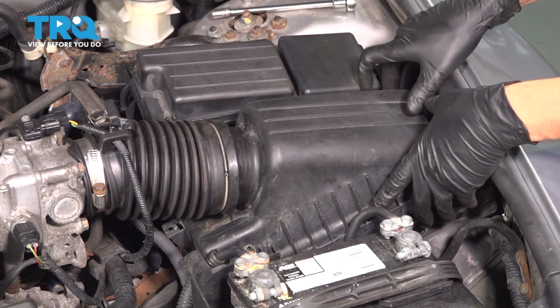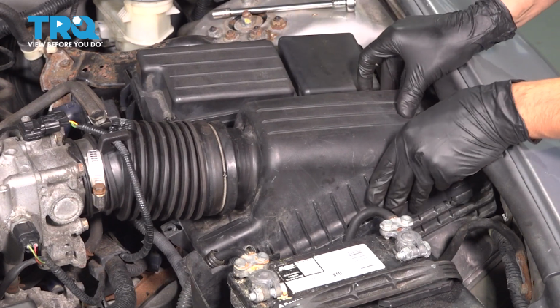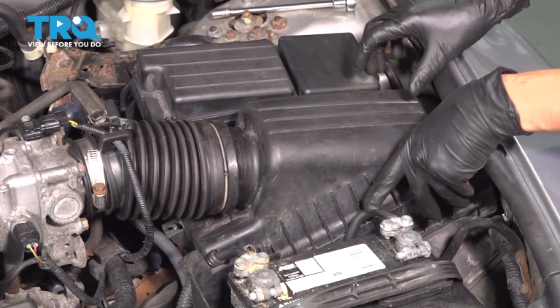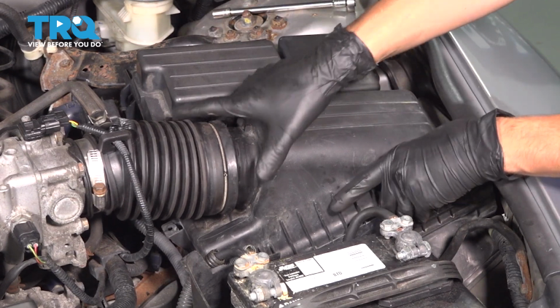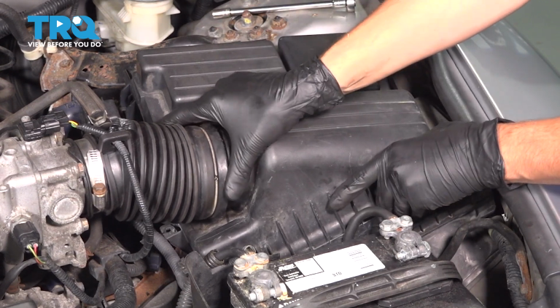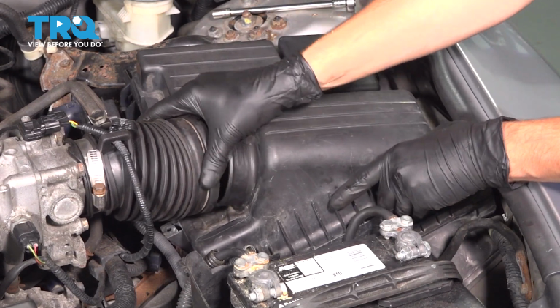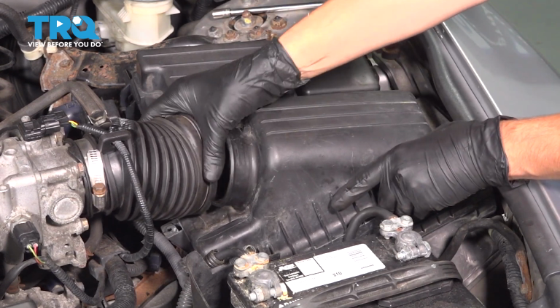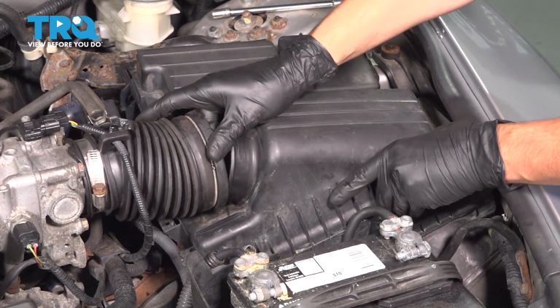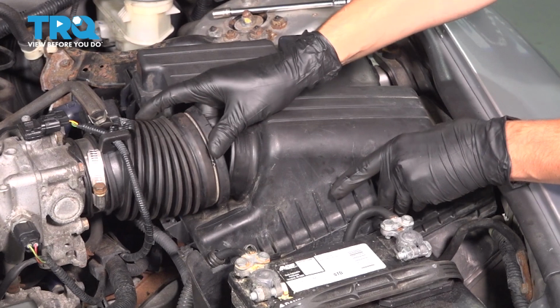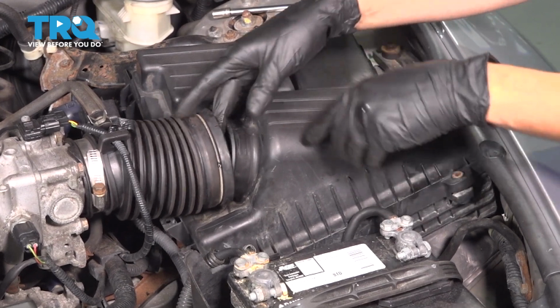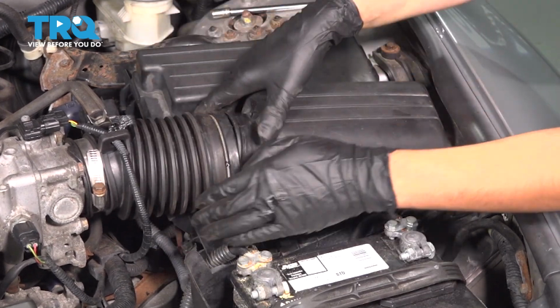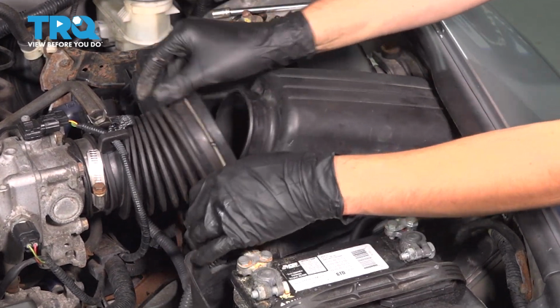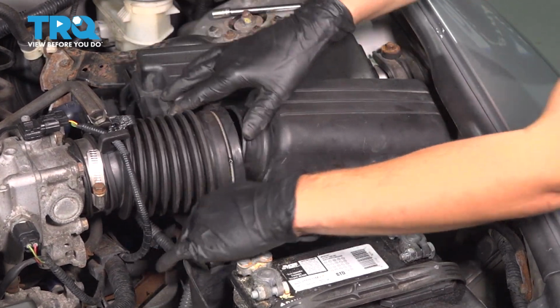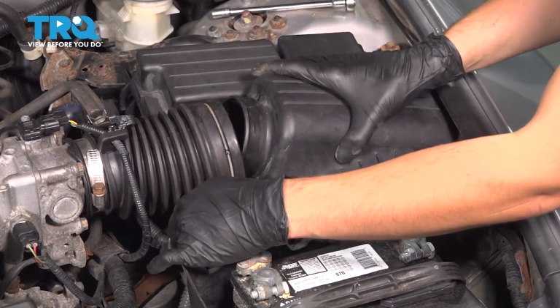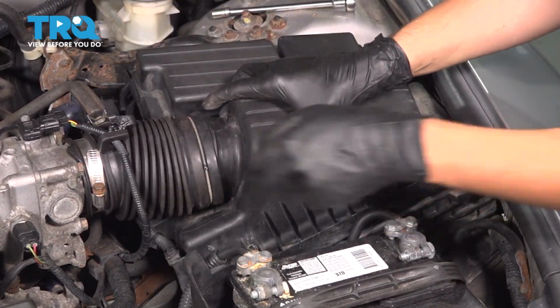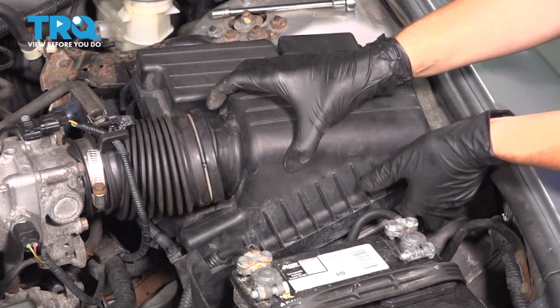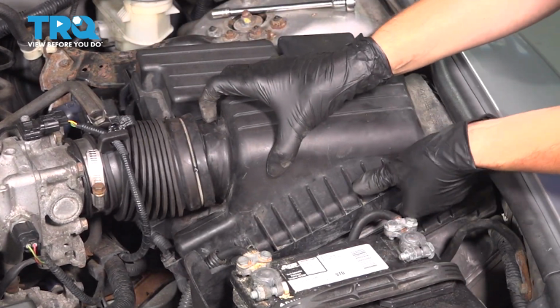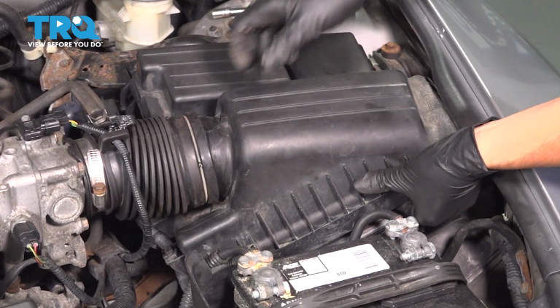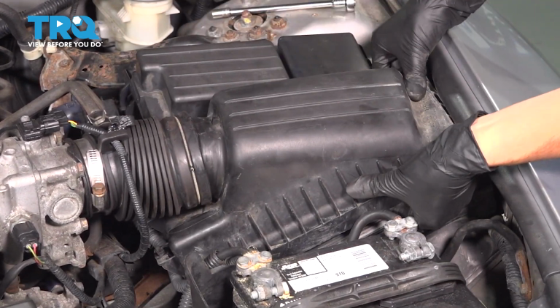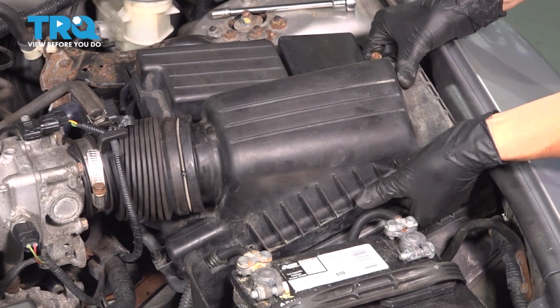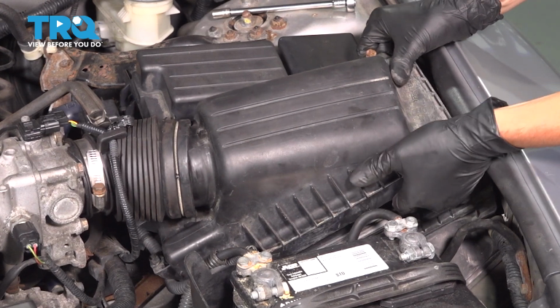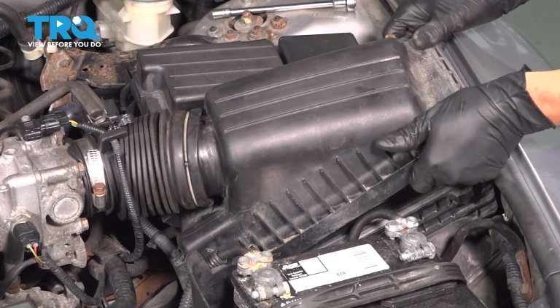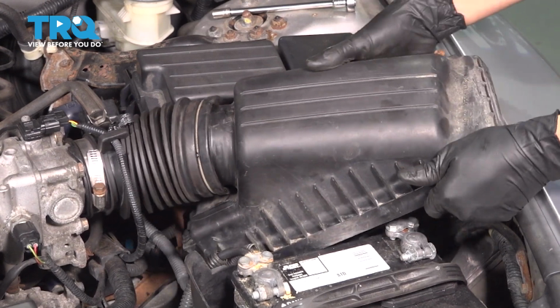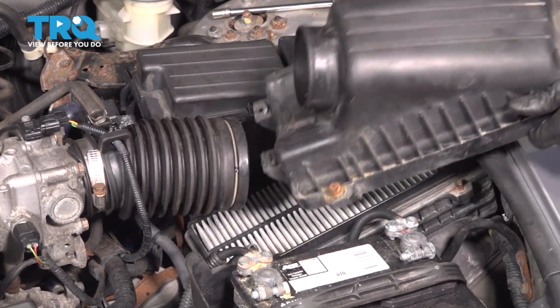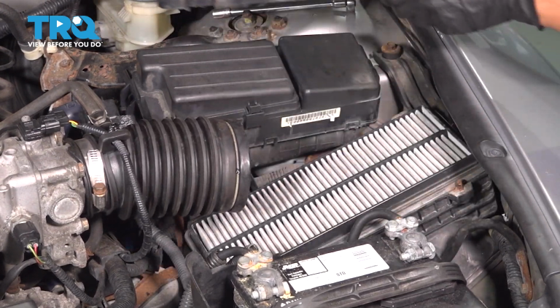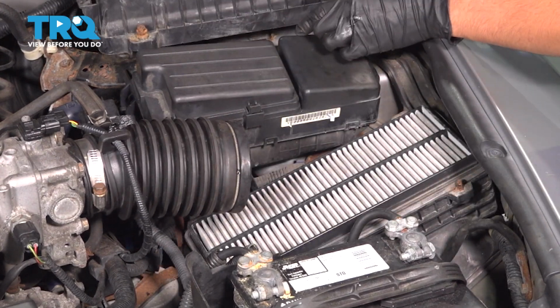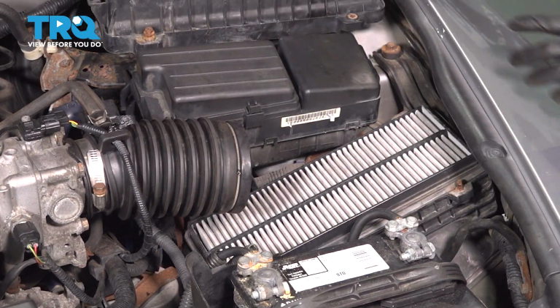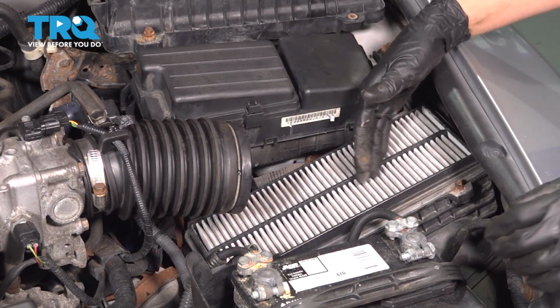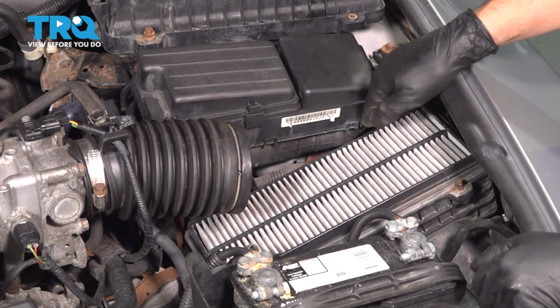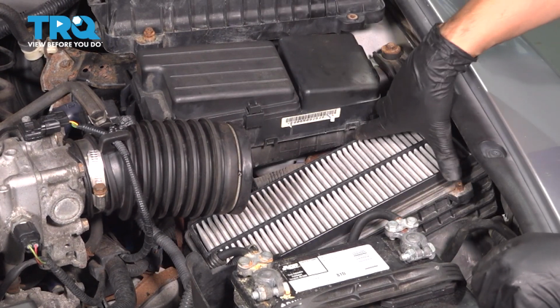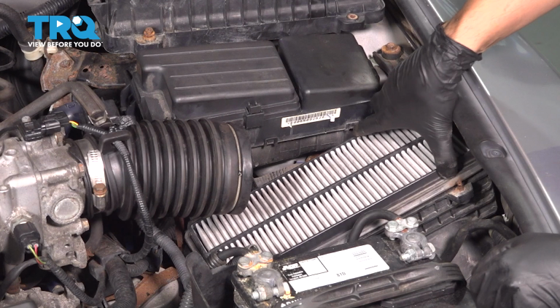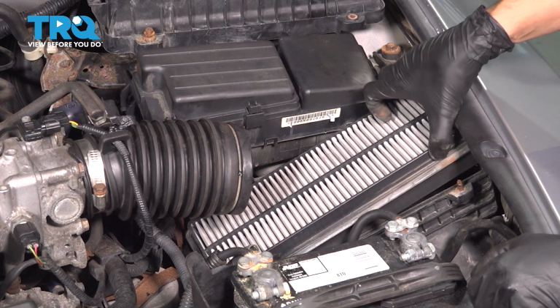With those out, you should be able to lift the top of the air box up and out. Set it aside, and underneath you'll see your engine air filter.